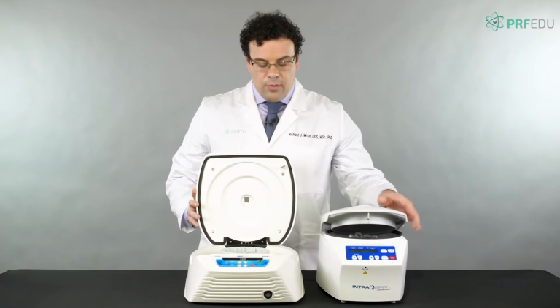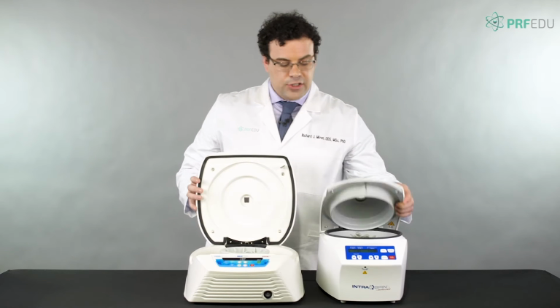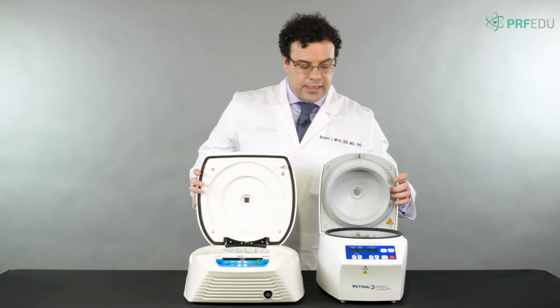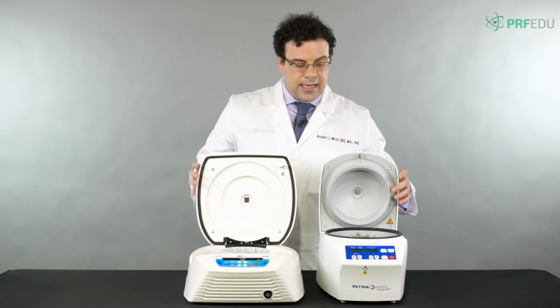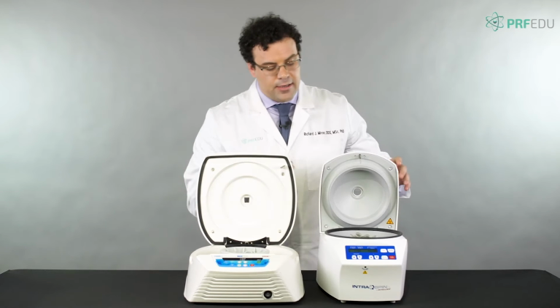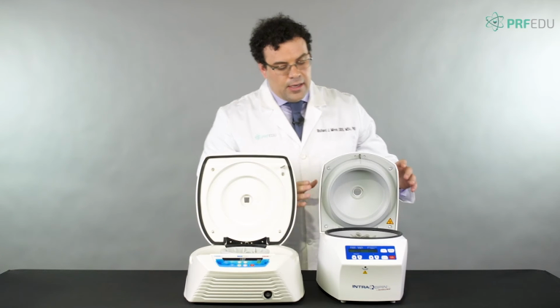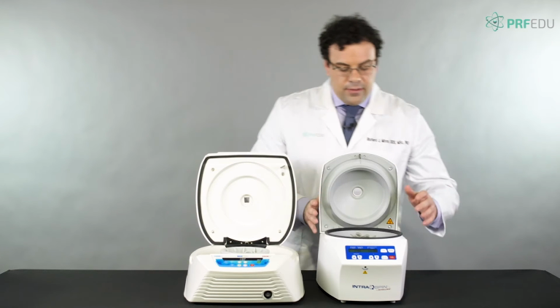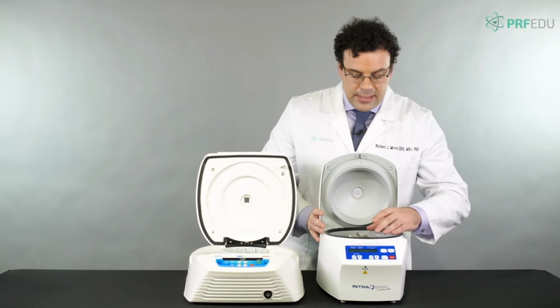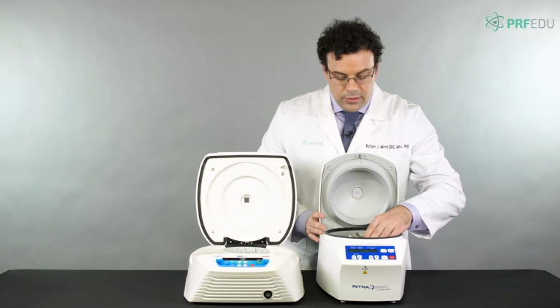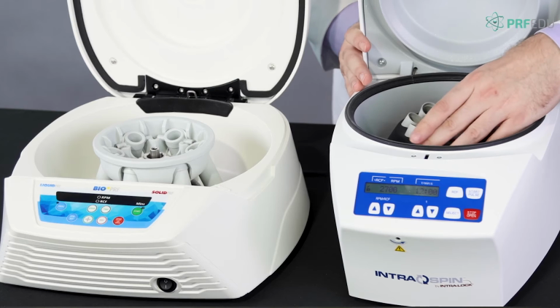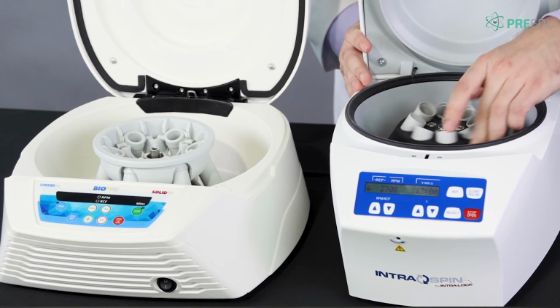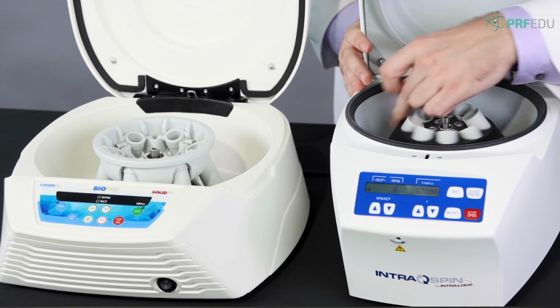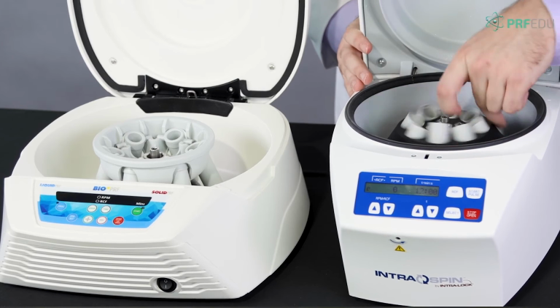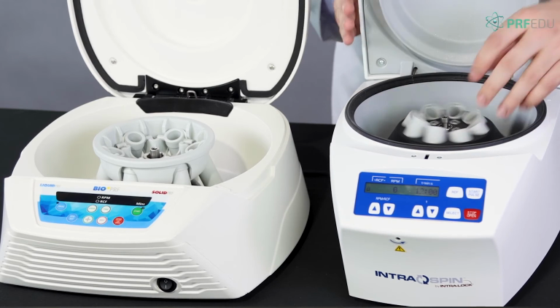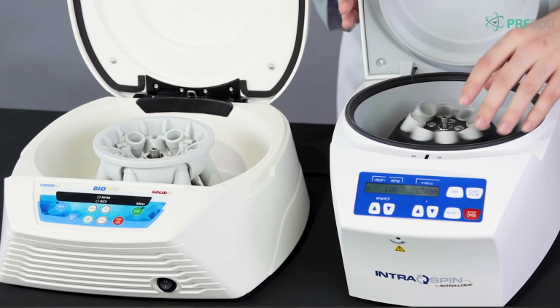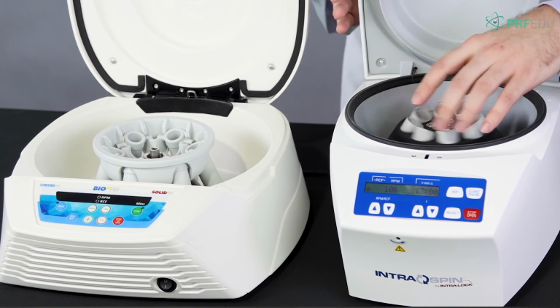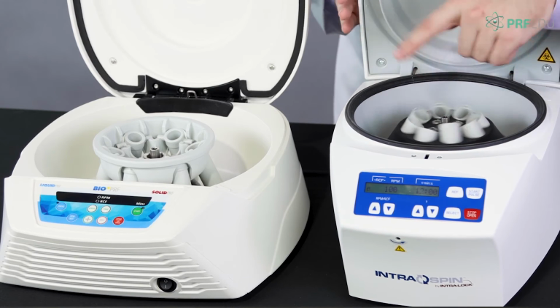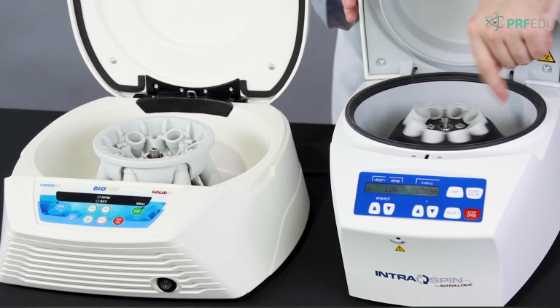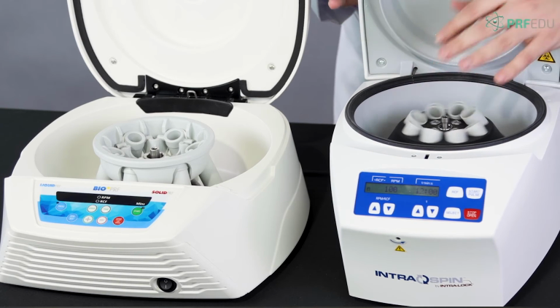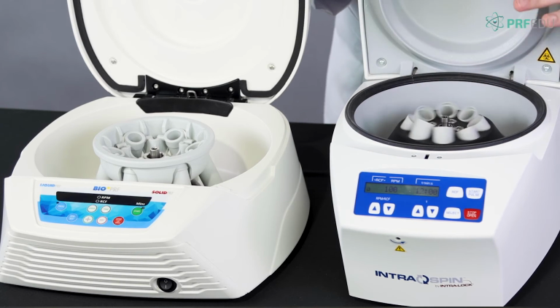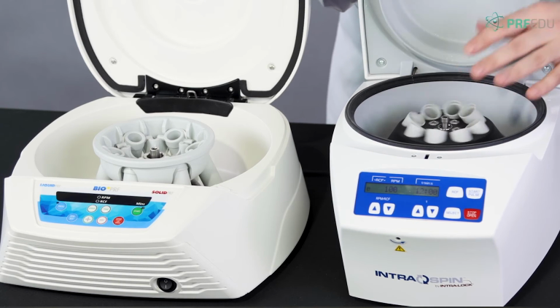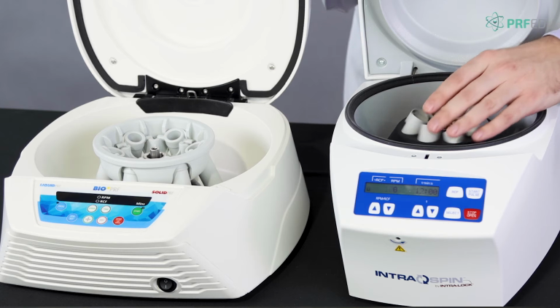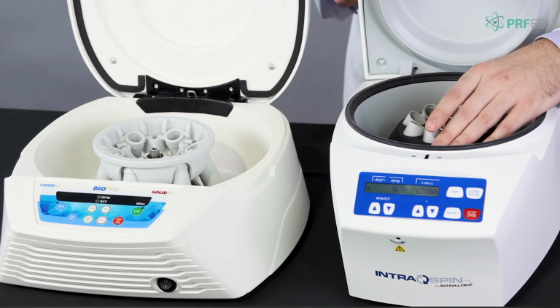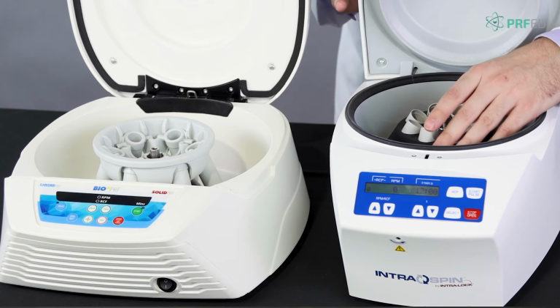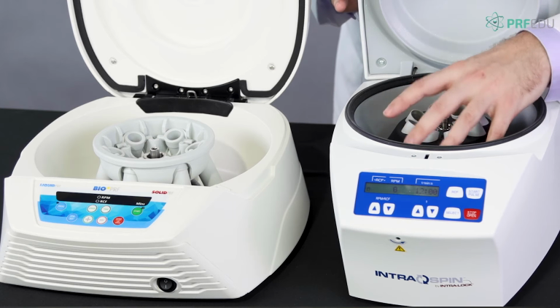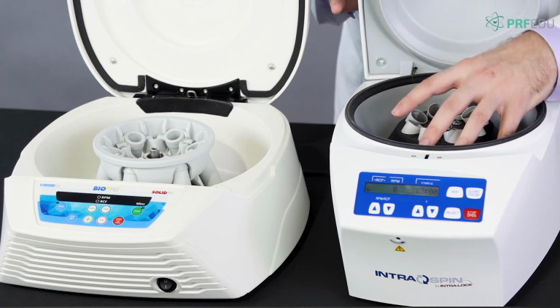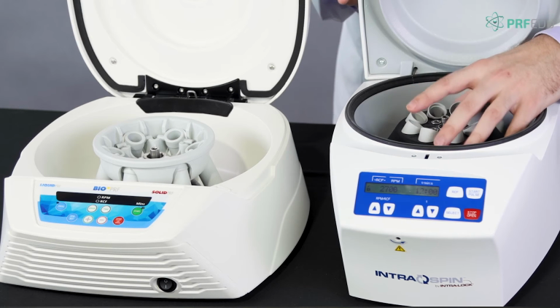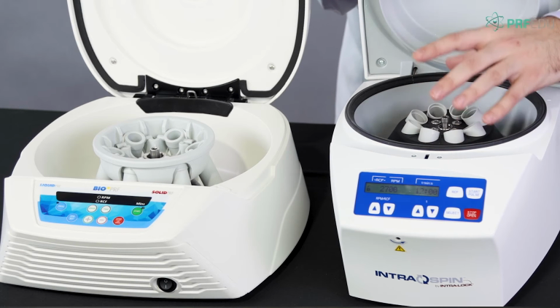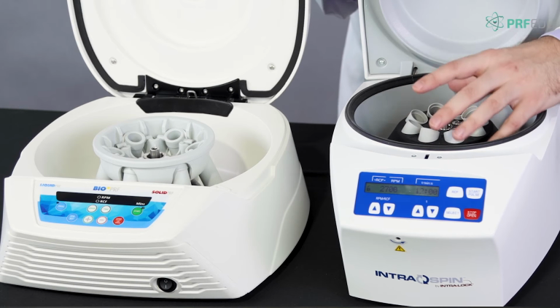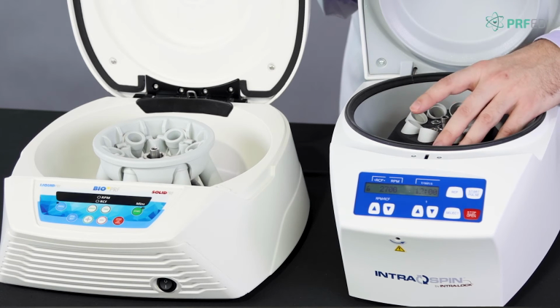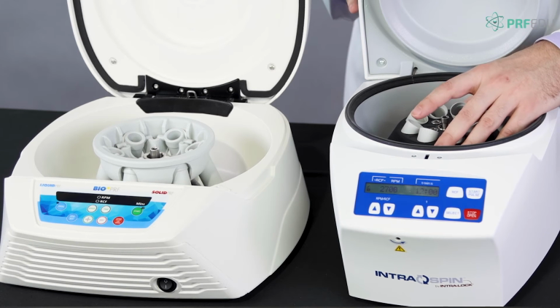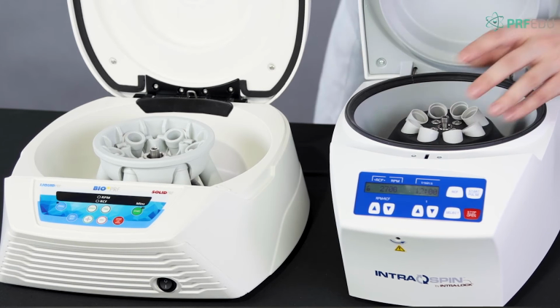Looking inside, the fixed angle centrifuge has a rotor — like a little toupee — where the tubes rotate at 45-degree angles in a fixed position. That's why it's called fixed angle centrifugation.